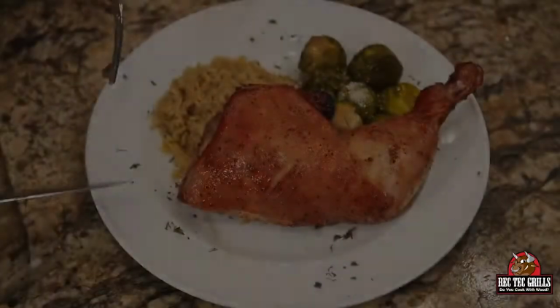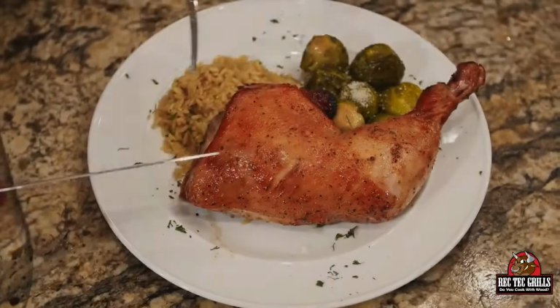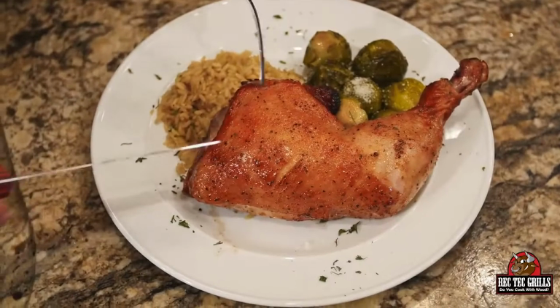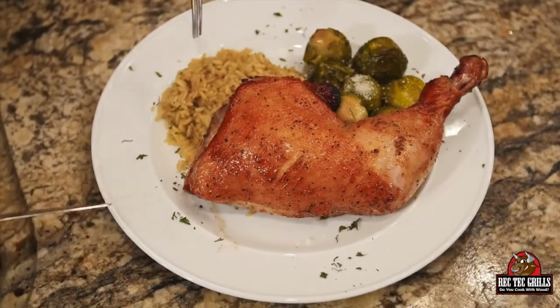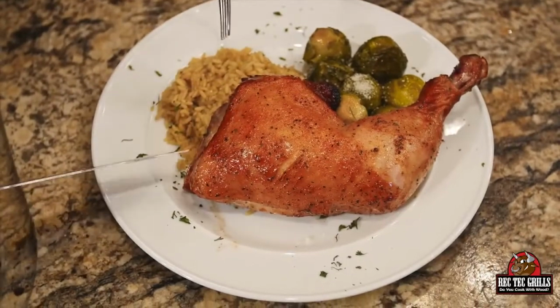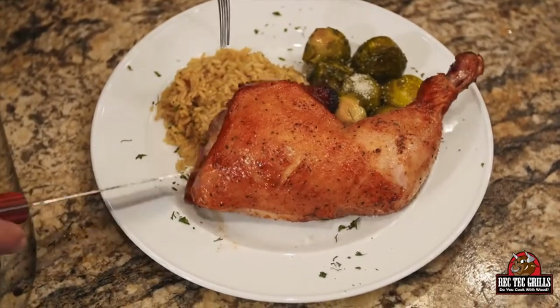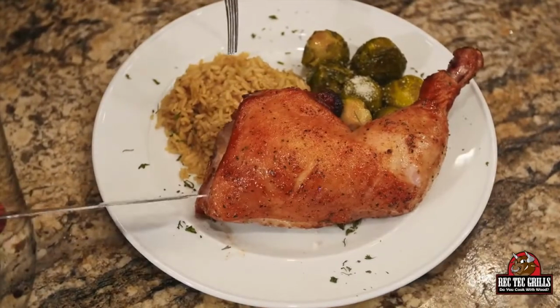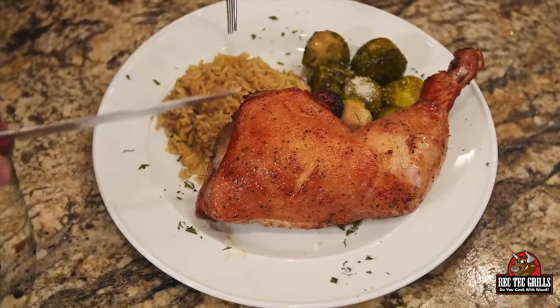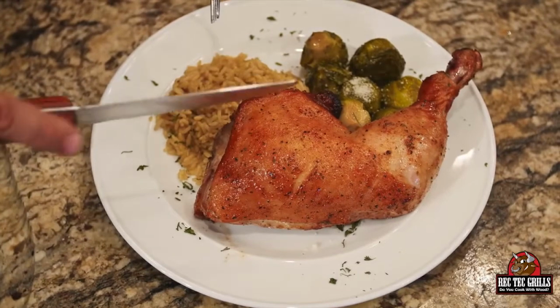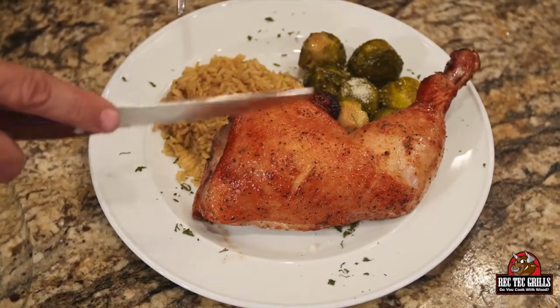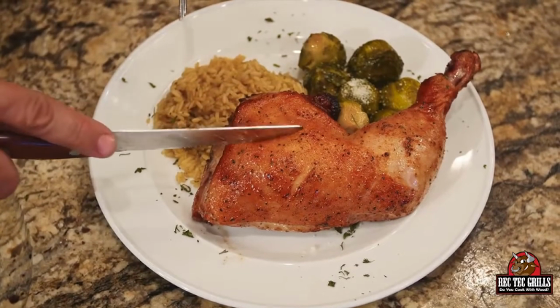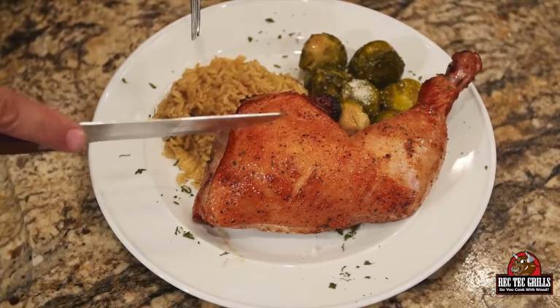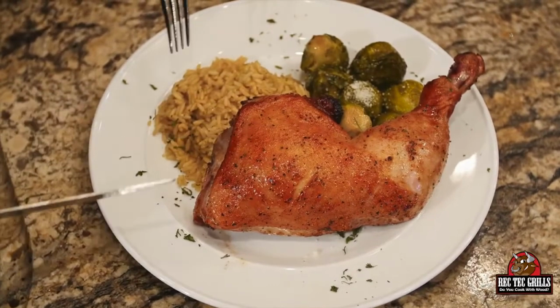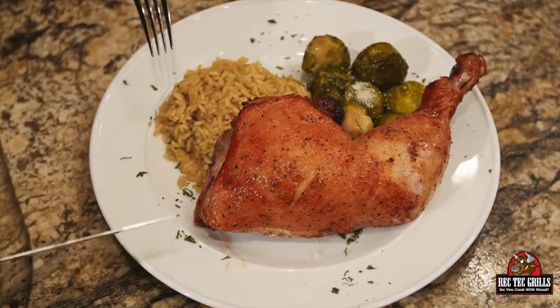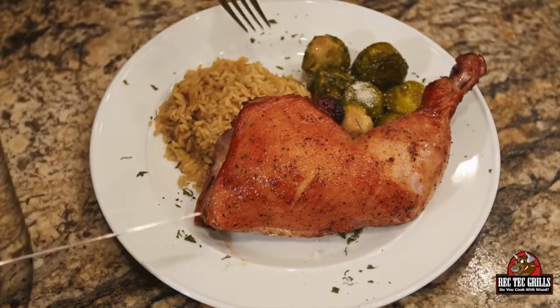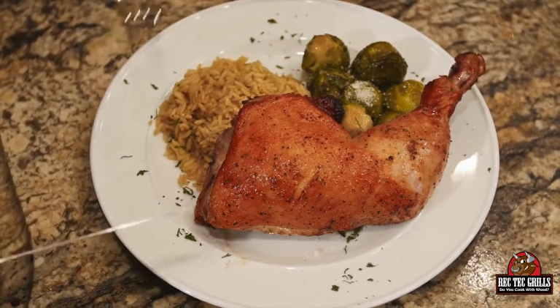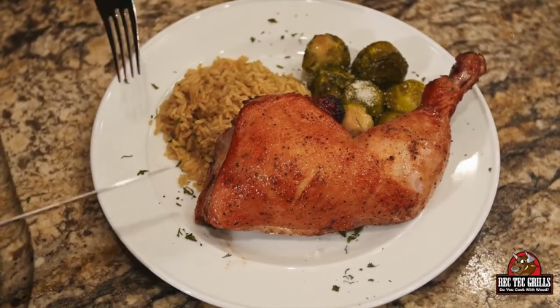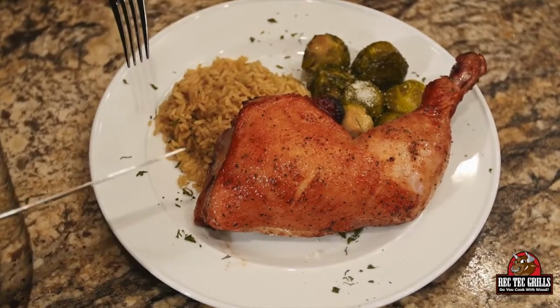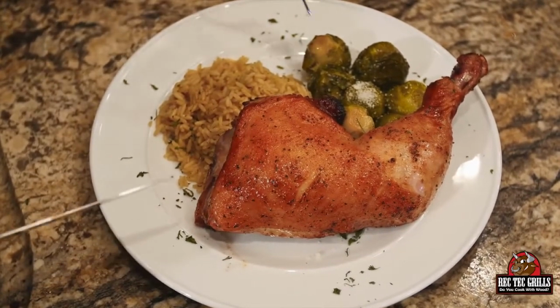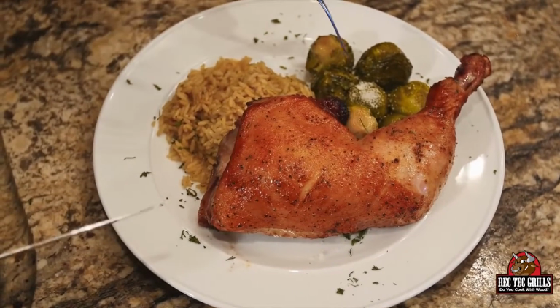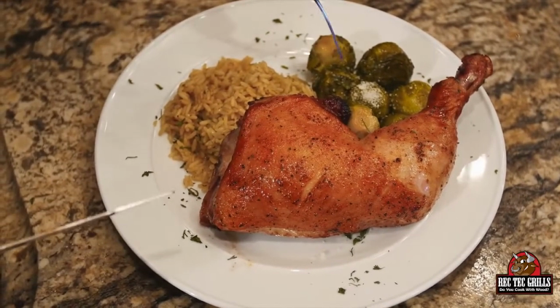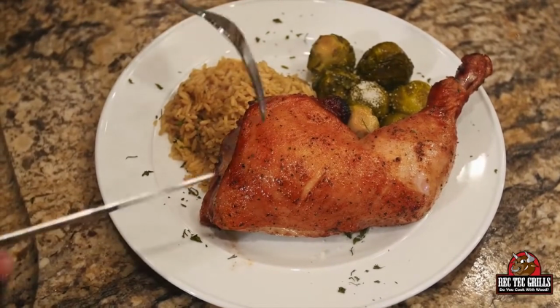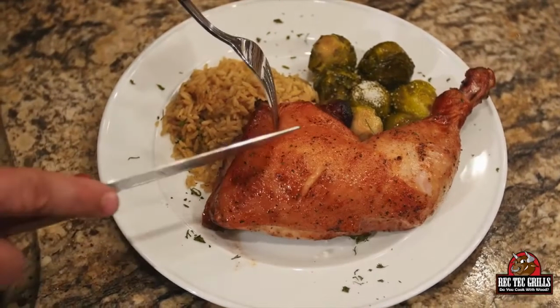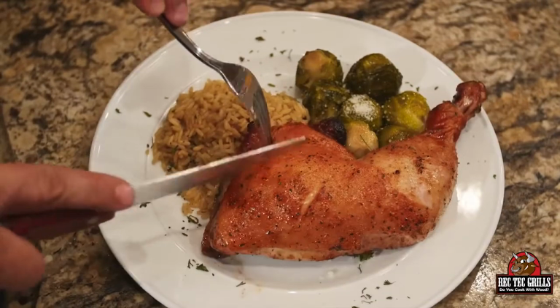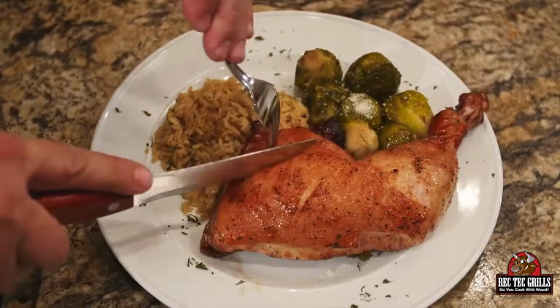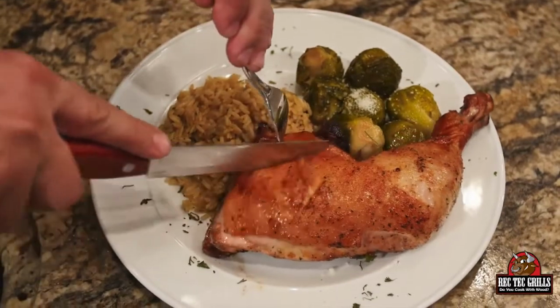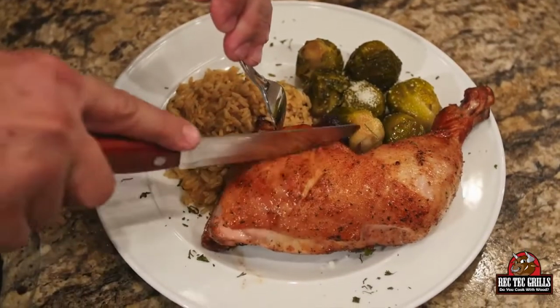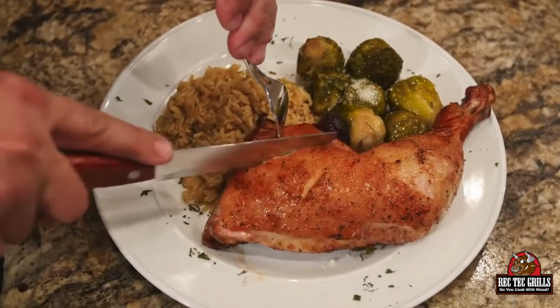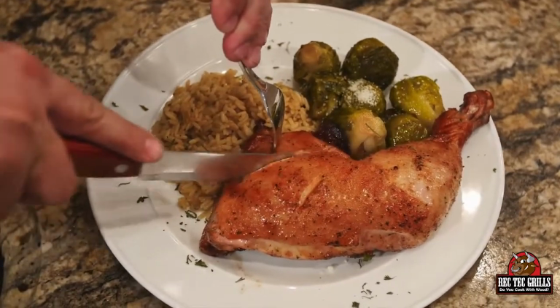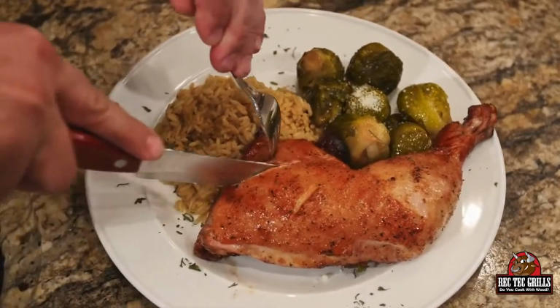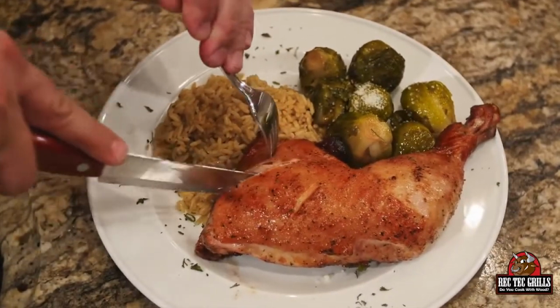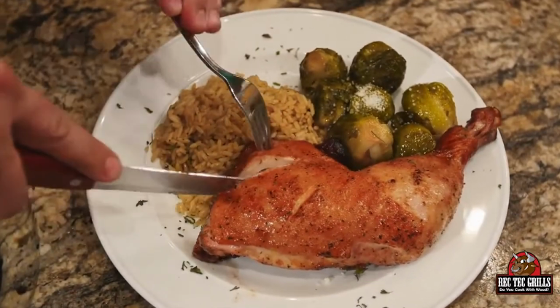All right, so we got the barbecue chicken here. It took 45 minutes at 425. We got some saffron rice and we got the Brussels sprouts. The Brussels sprouts only took about 30 minutes at 425.